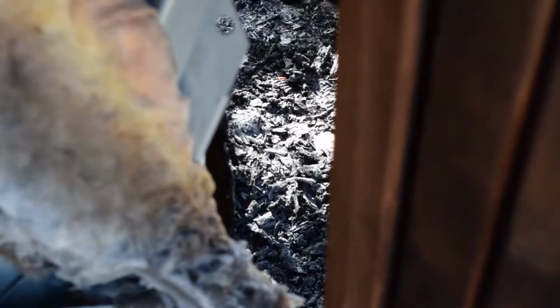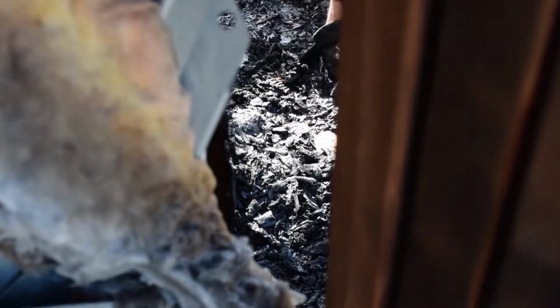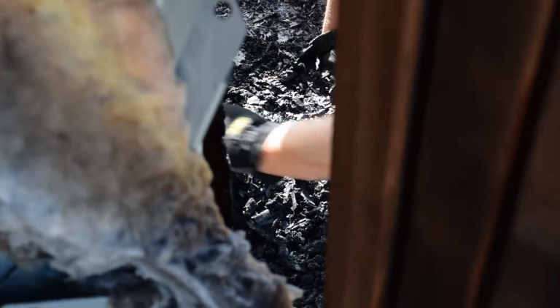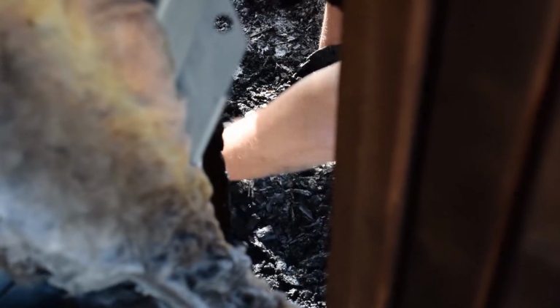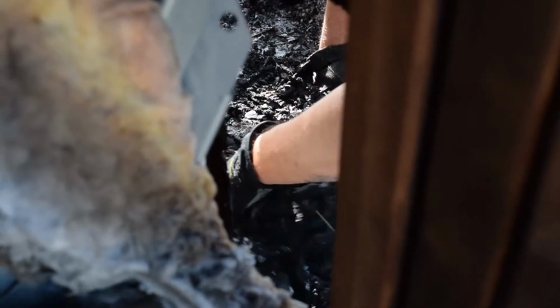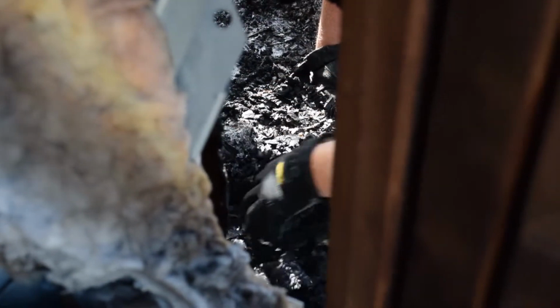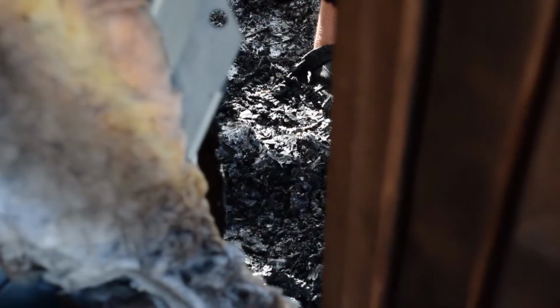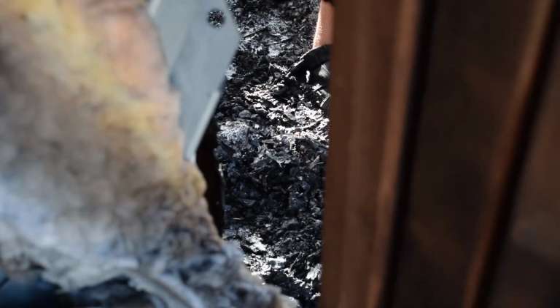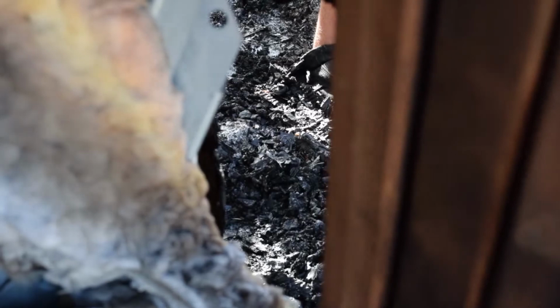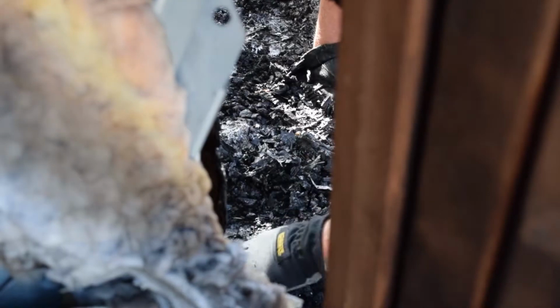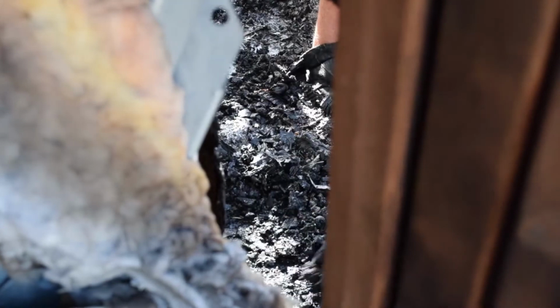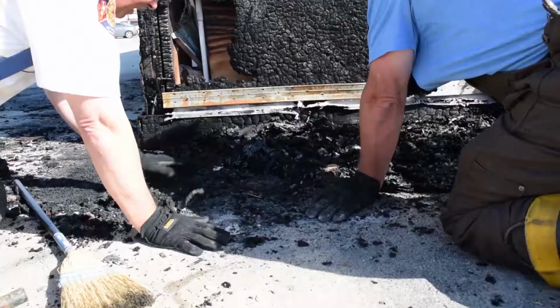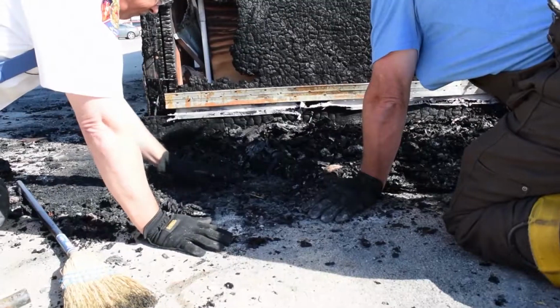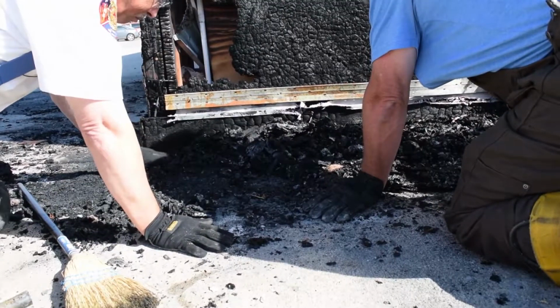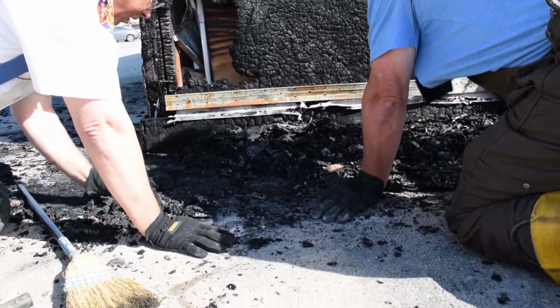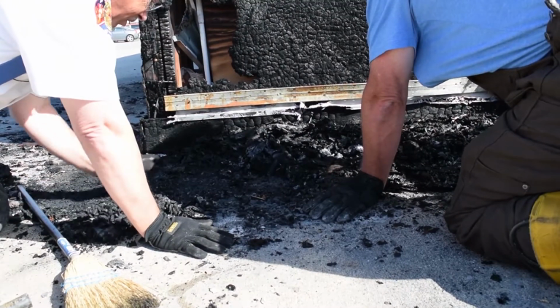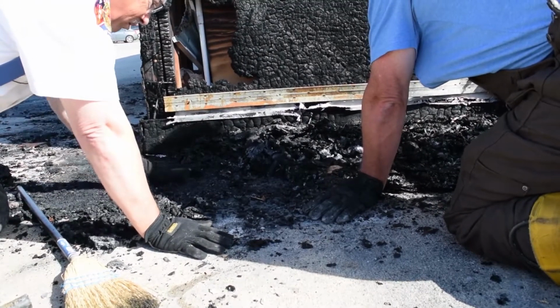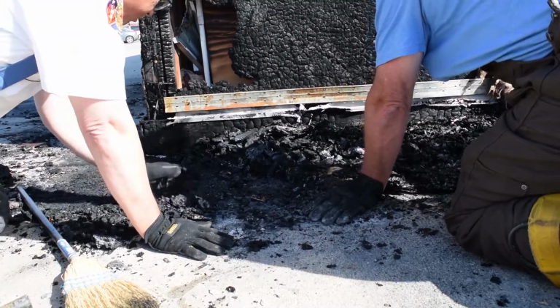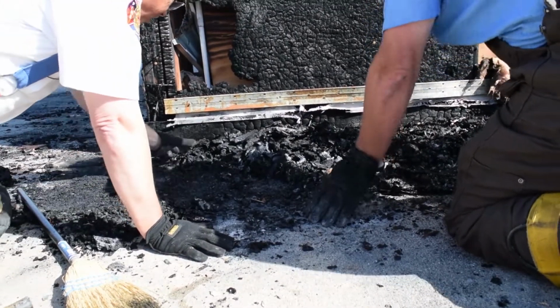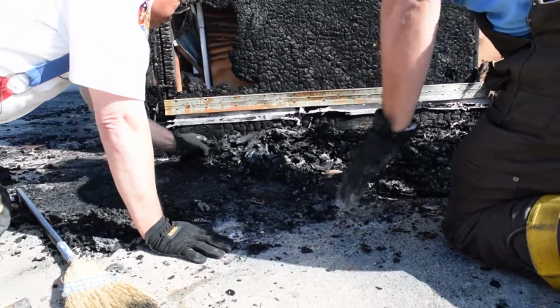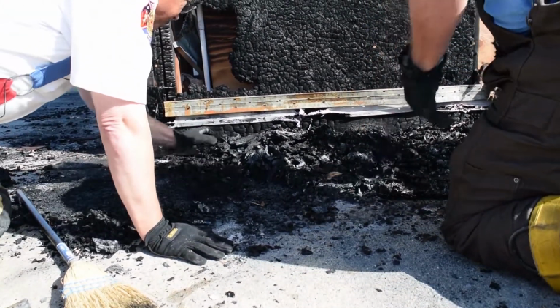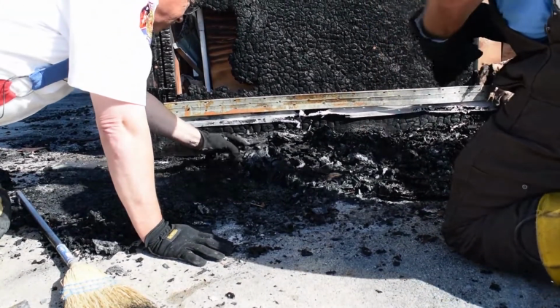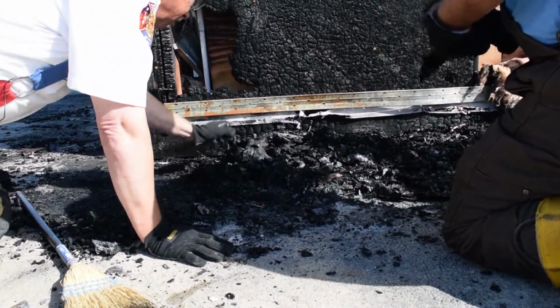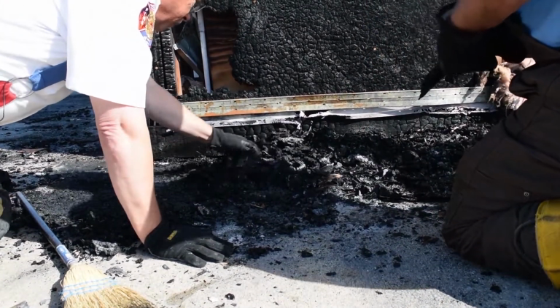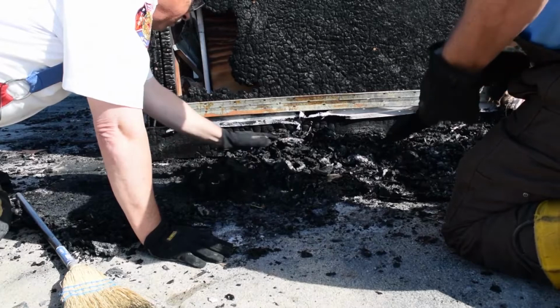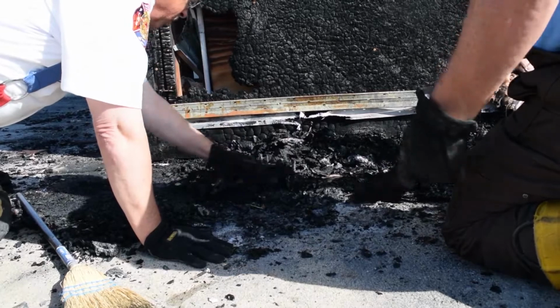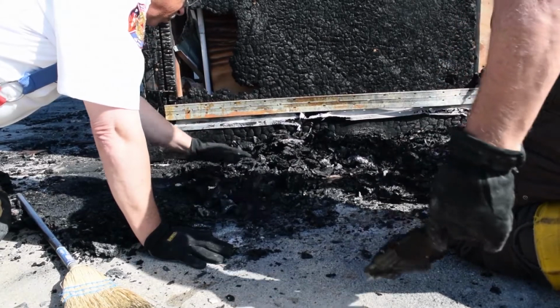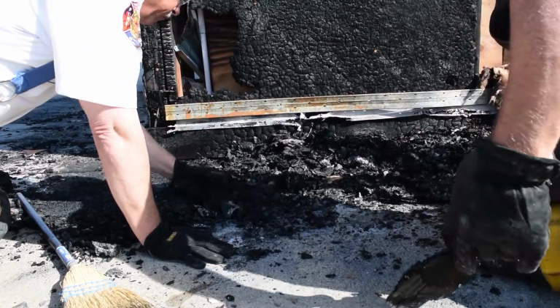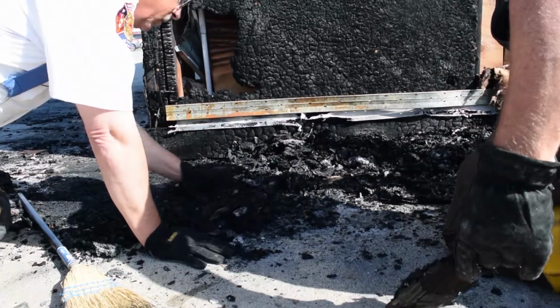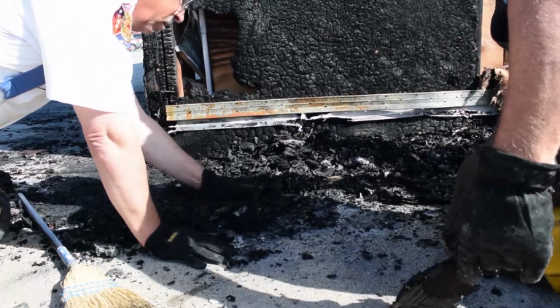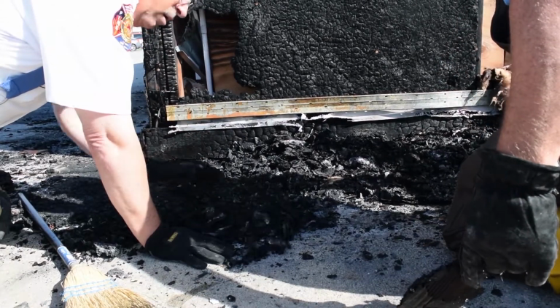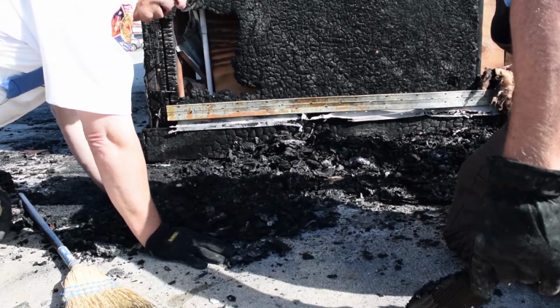Now we'll go through and we'll take pieces apart. It's like a big puzzle — we'll take it apart and actually investigate and find out the cause, if we can determine what the cause of the fire is.